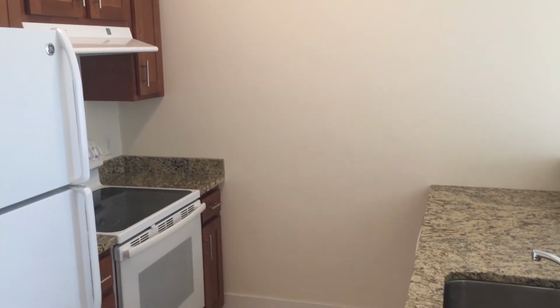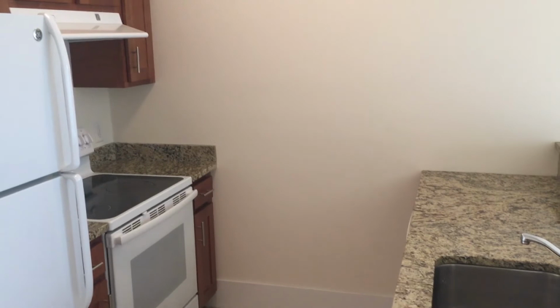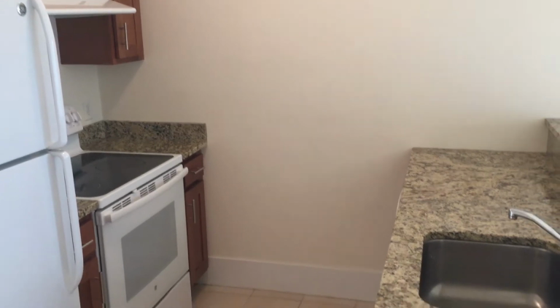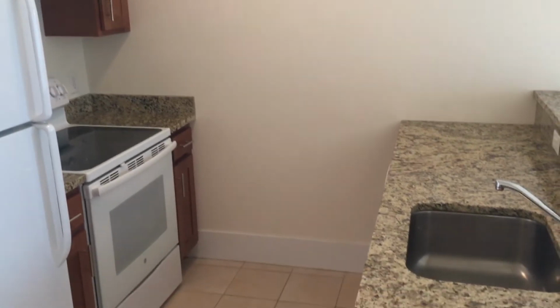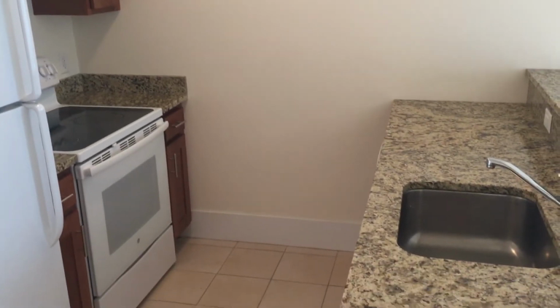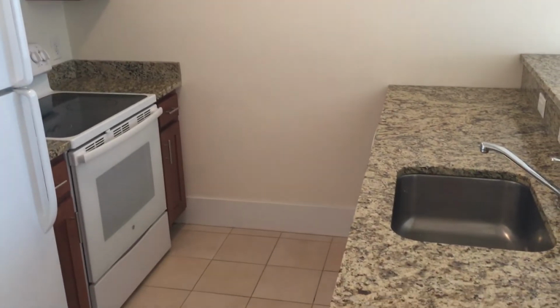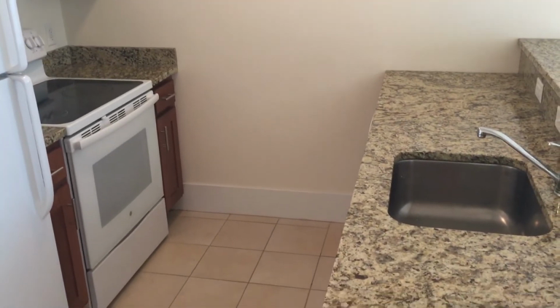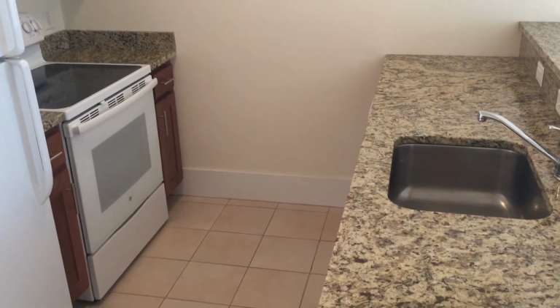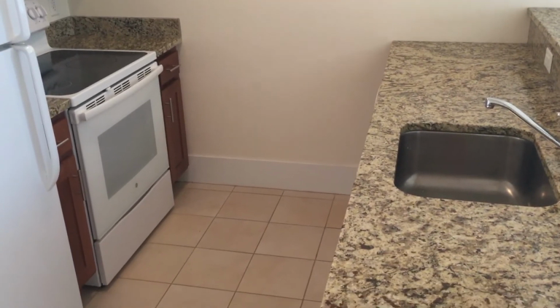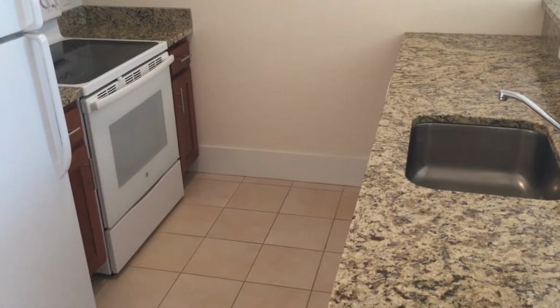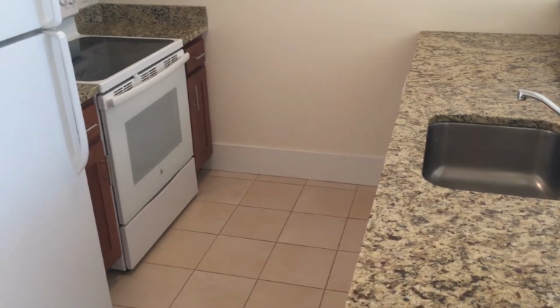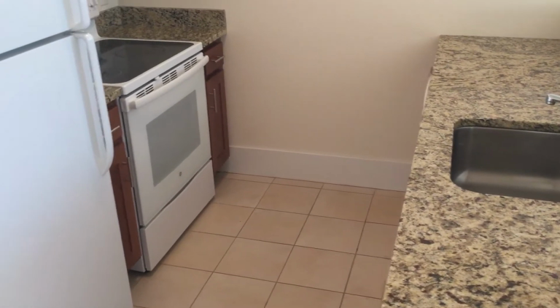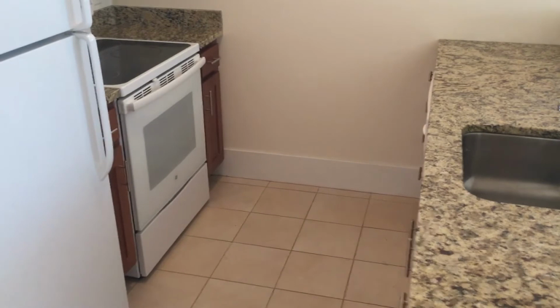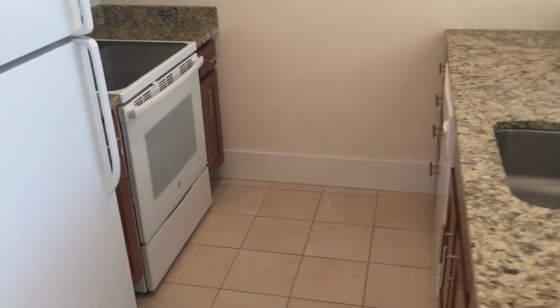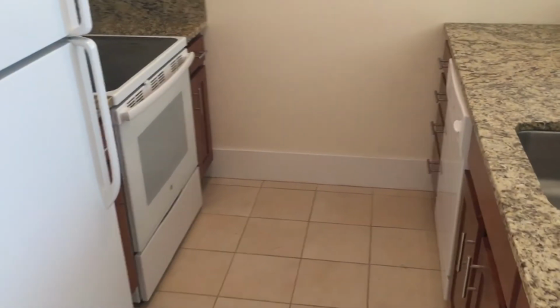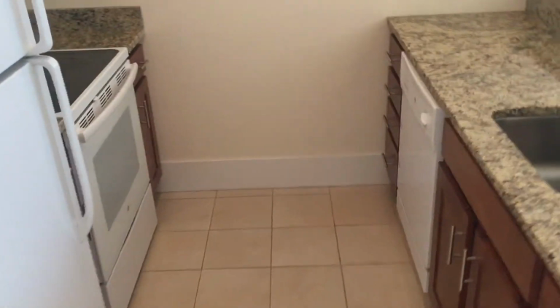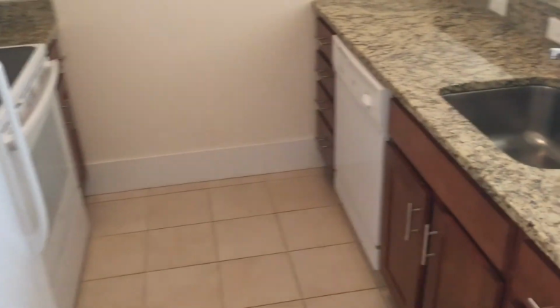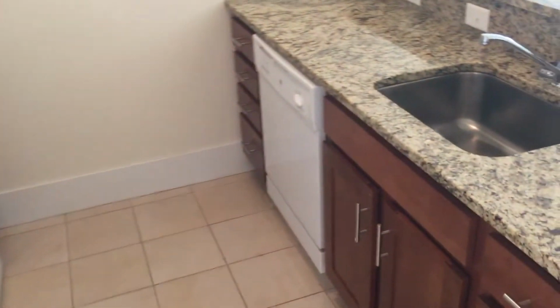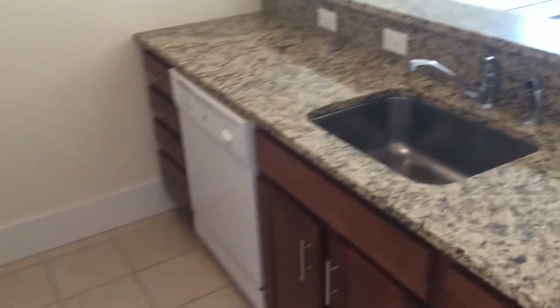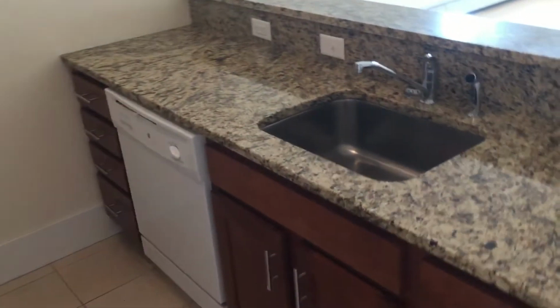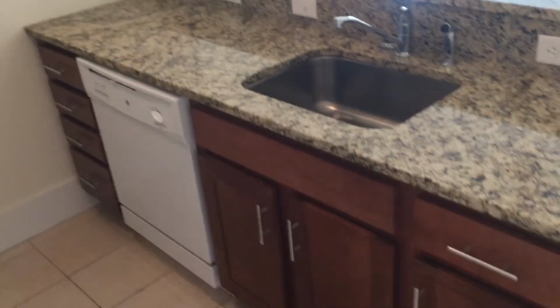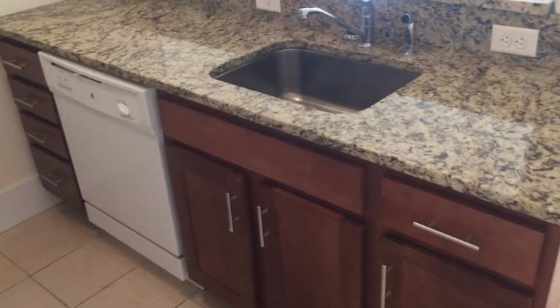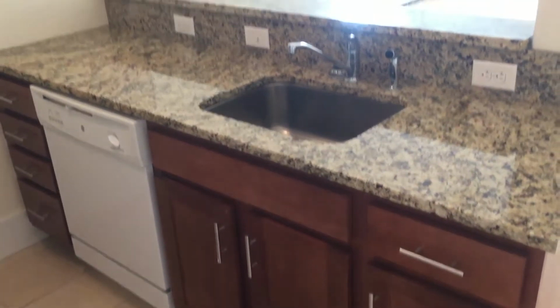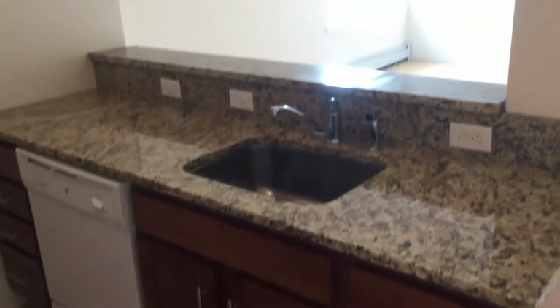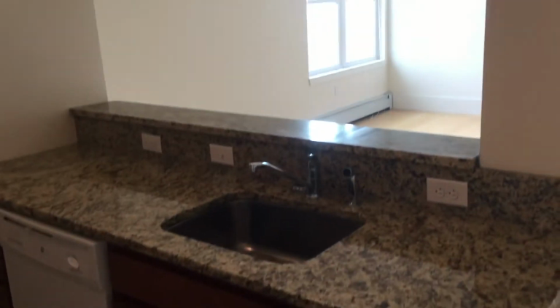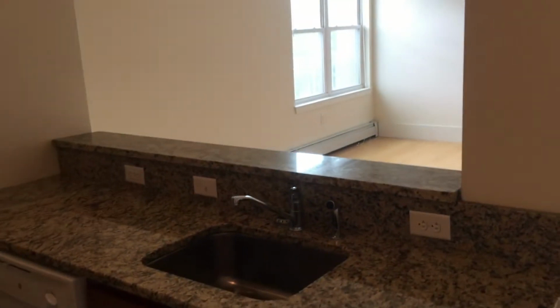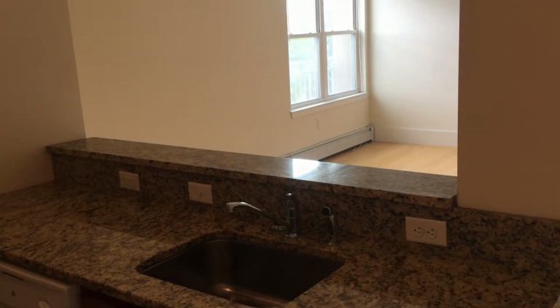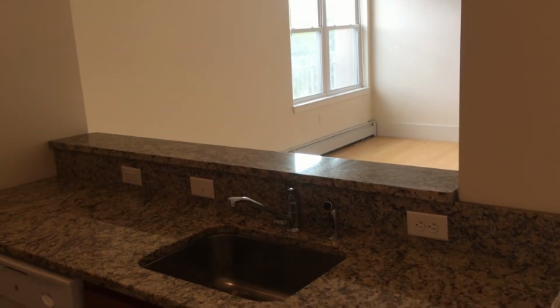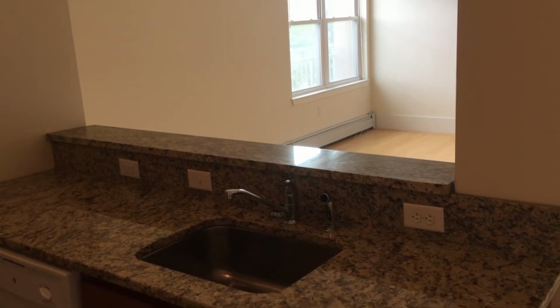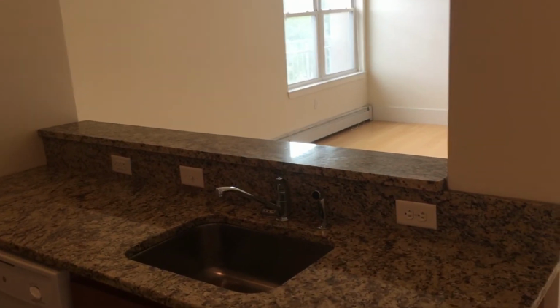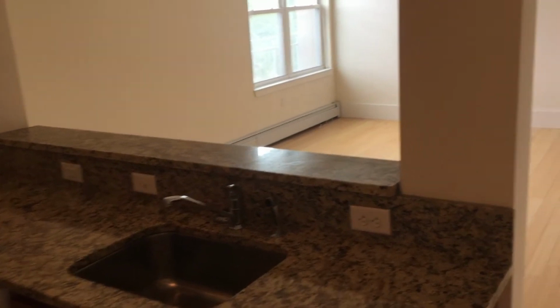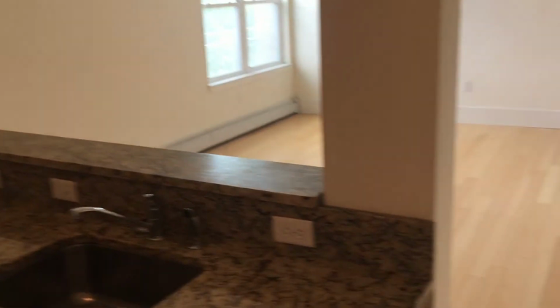Great apartment. As you can see, we're standing in the kitchen area right here. Granite countertops, white appliances, new cabinets, dishwasher, and you do have the bar seating, which opens into the living room area.